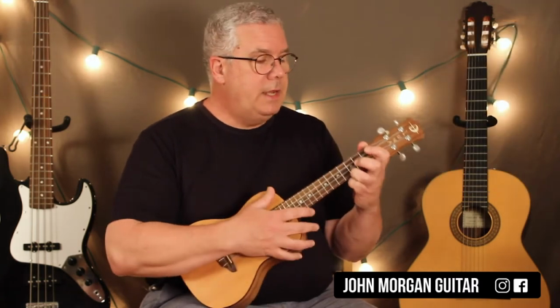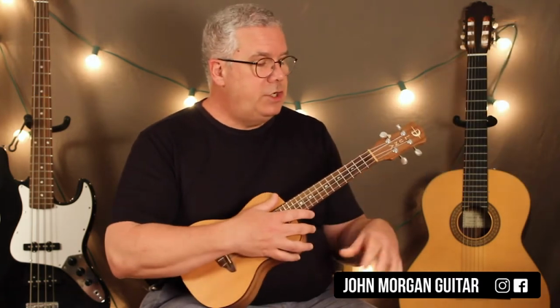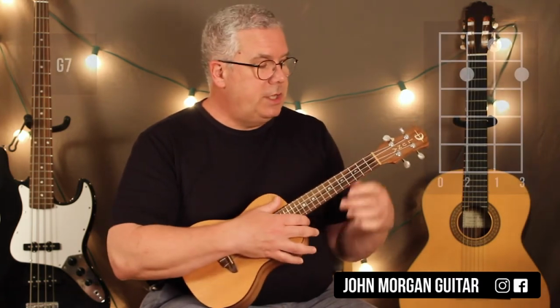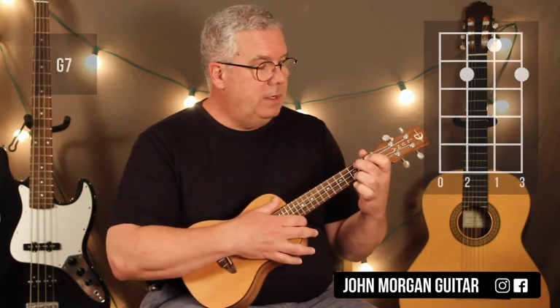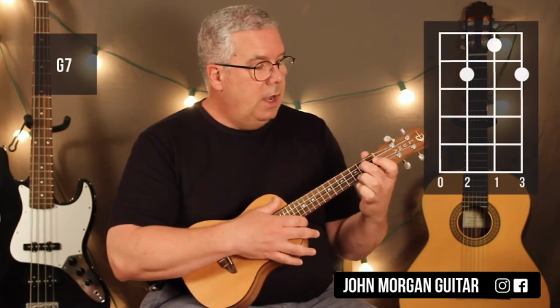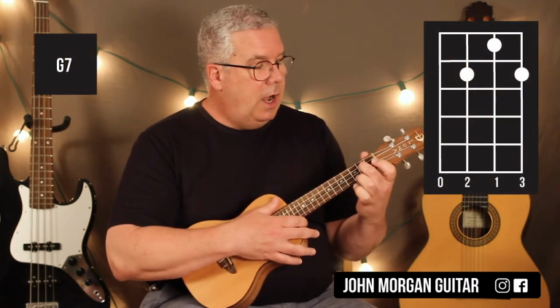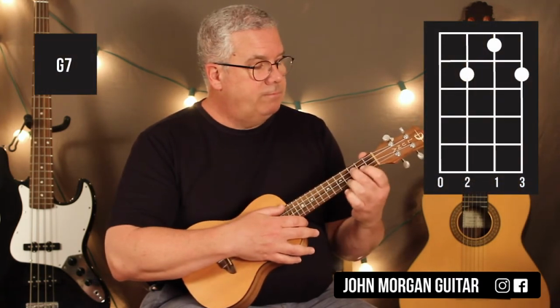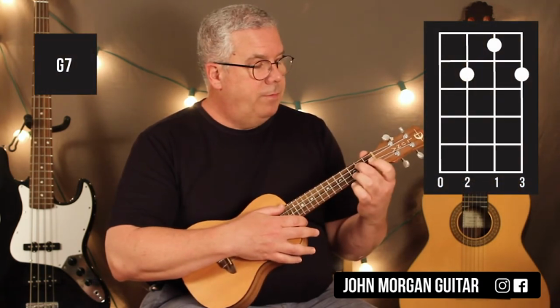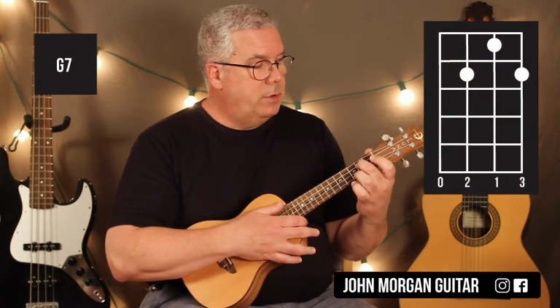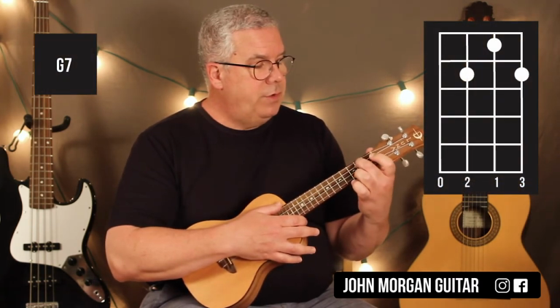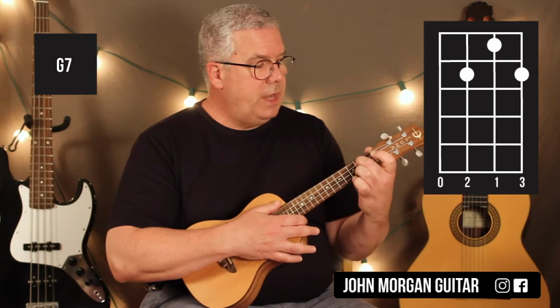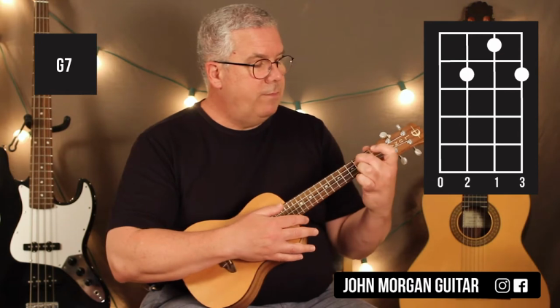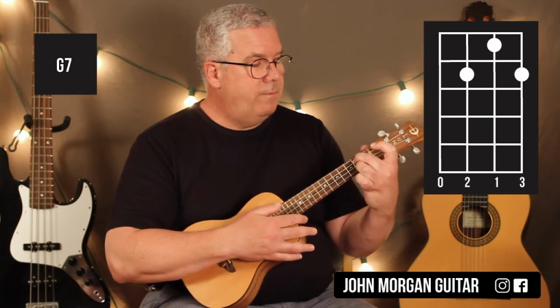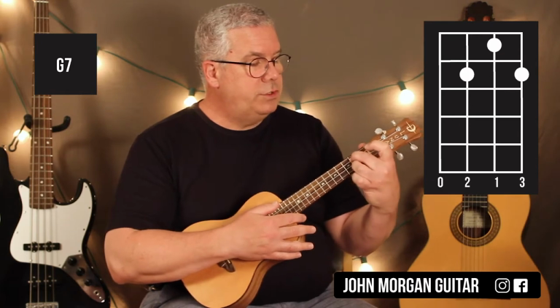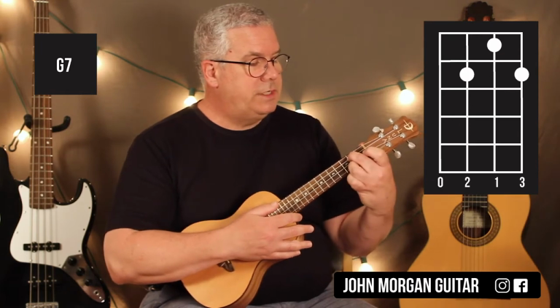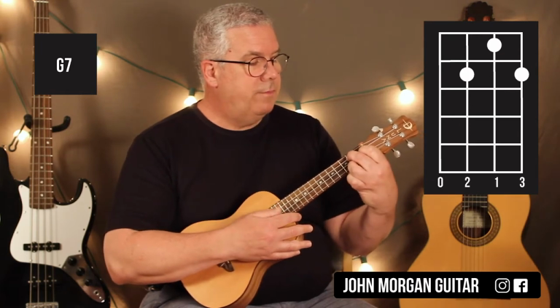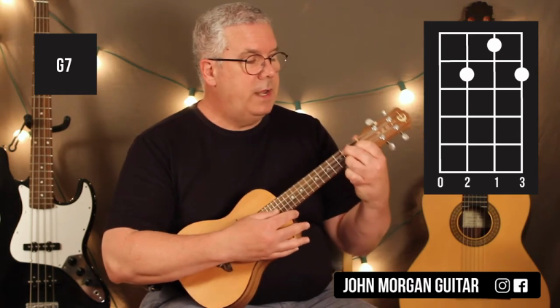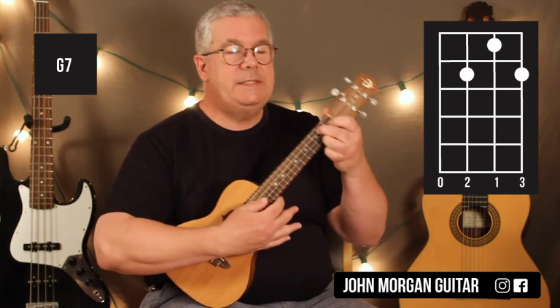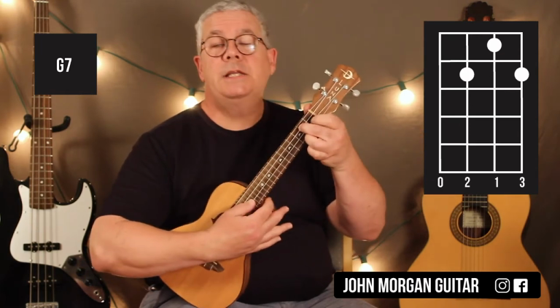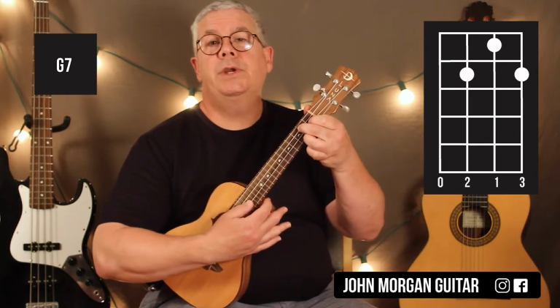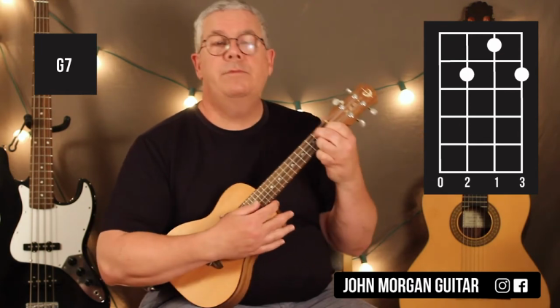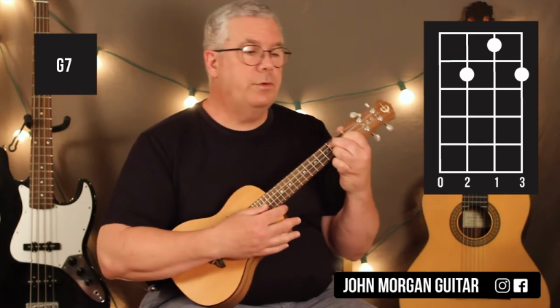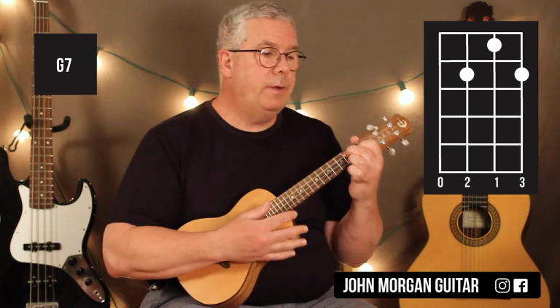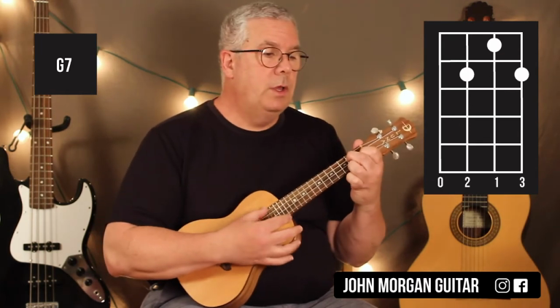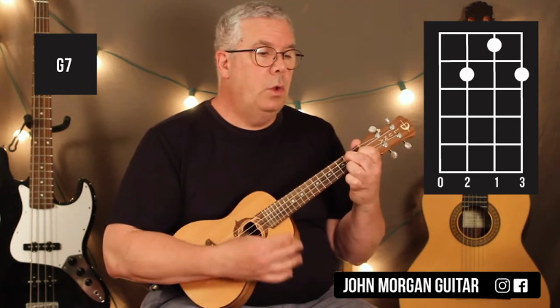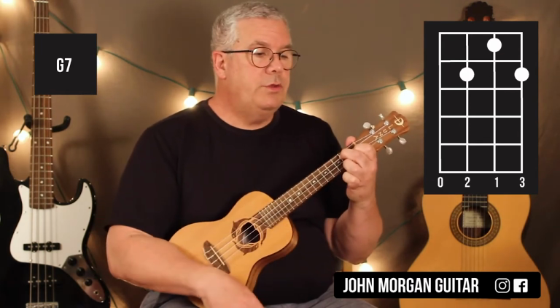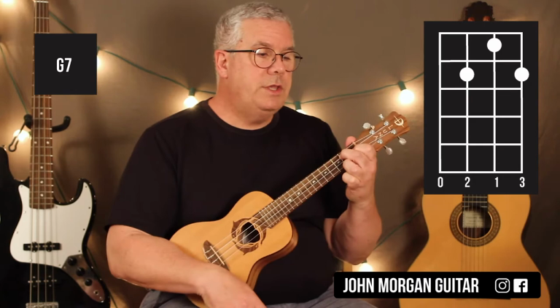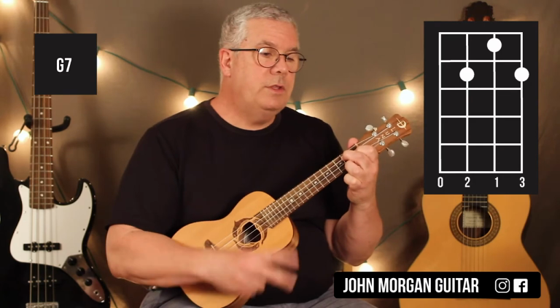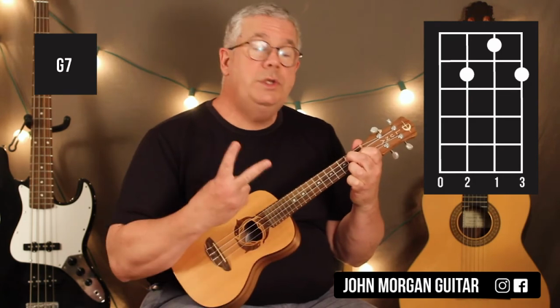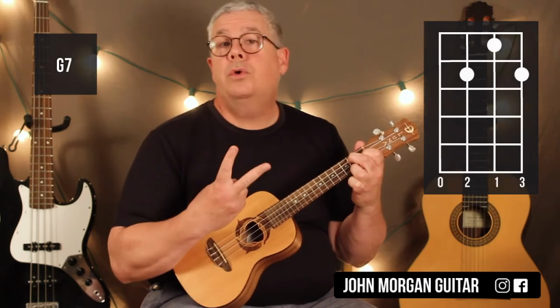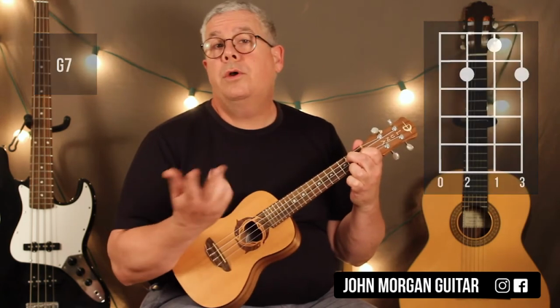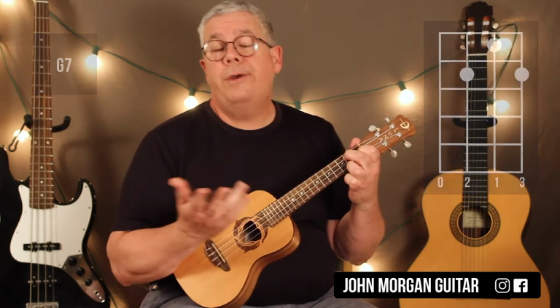Then you've got a G7. Third string, second fret. First string, second fret. And second string, first fret. That's your G7. Only two chords in the whole song.